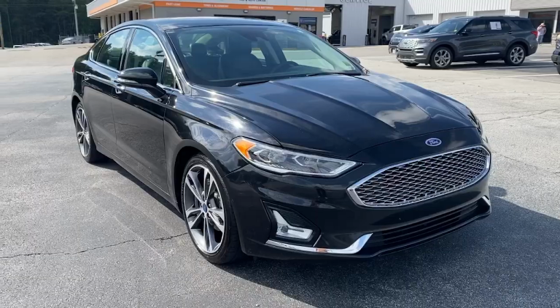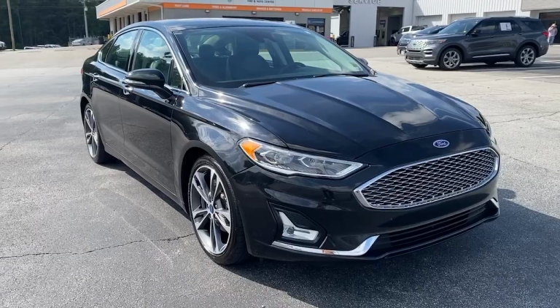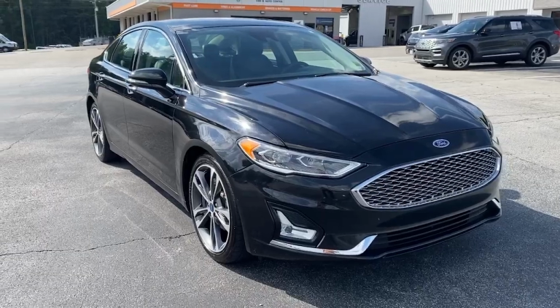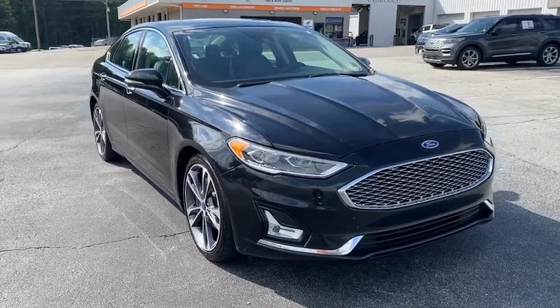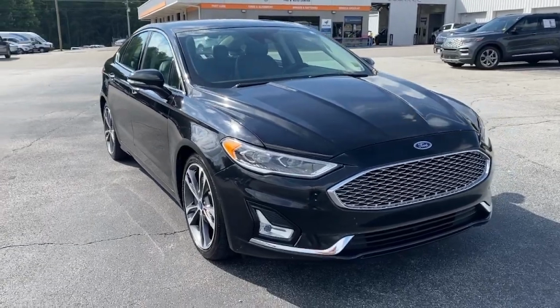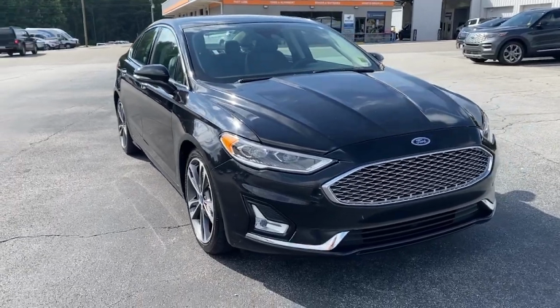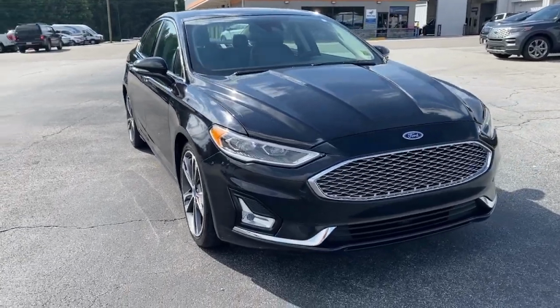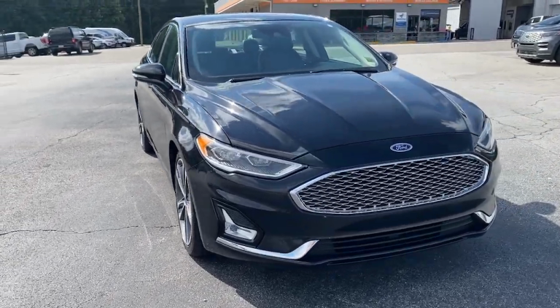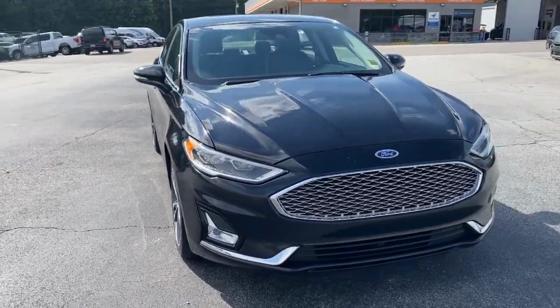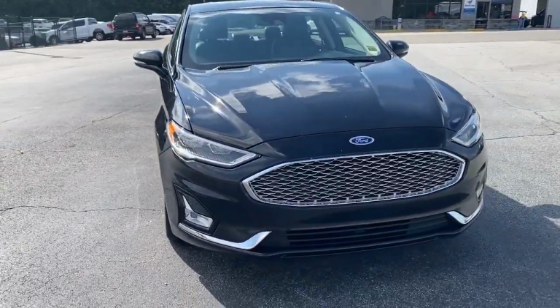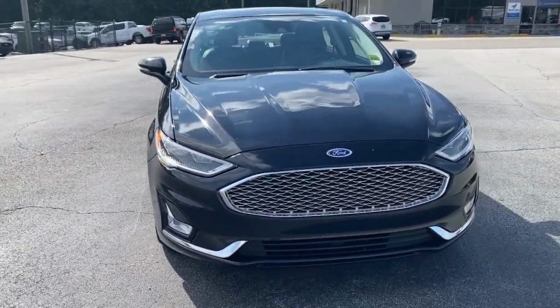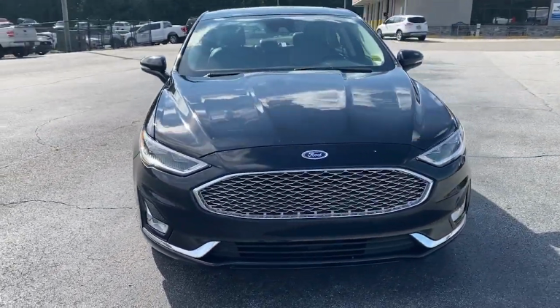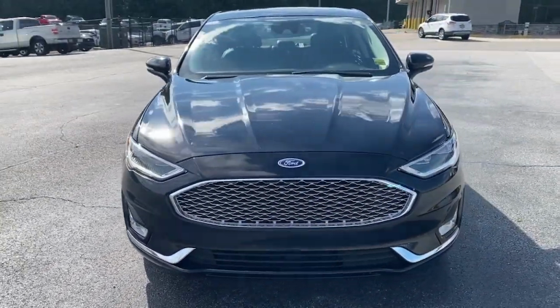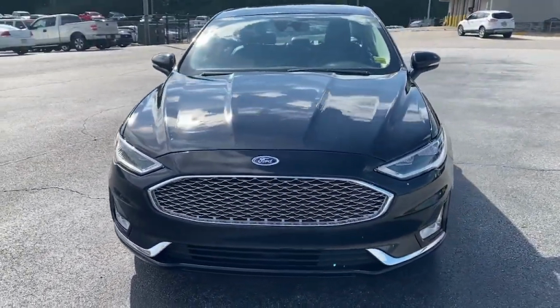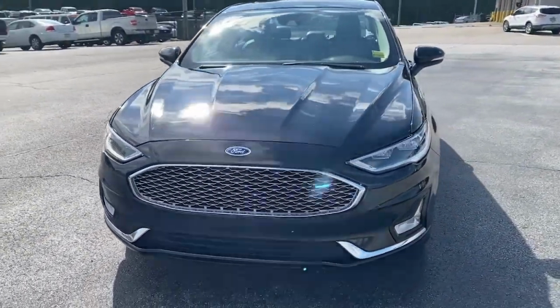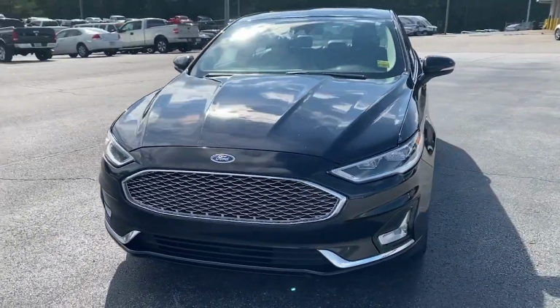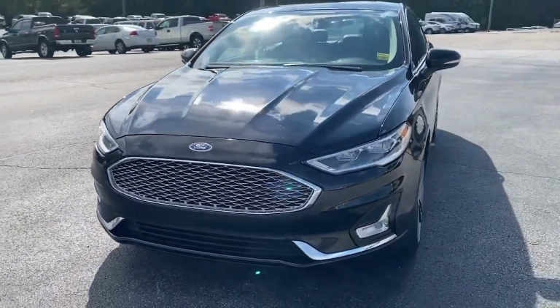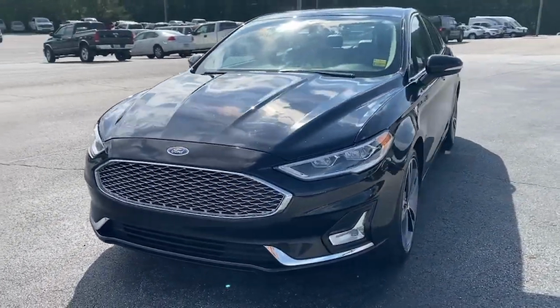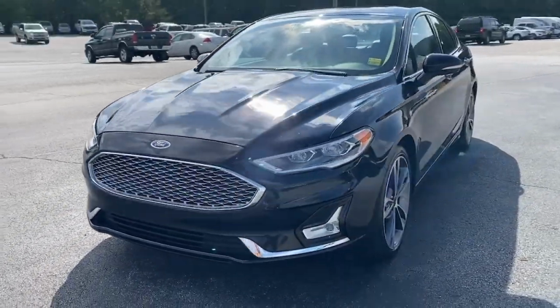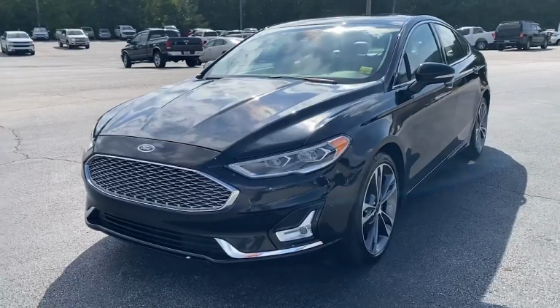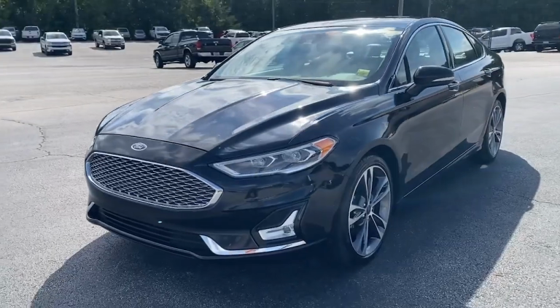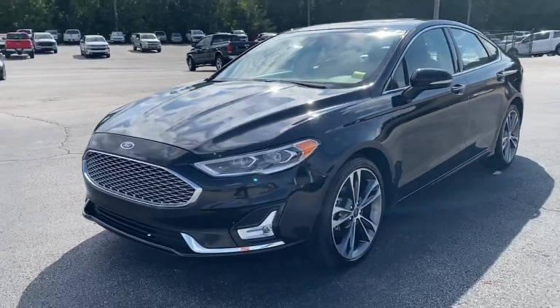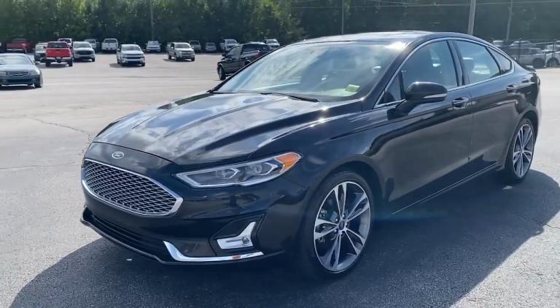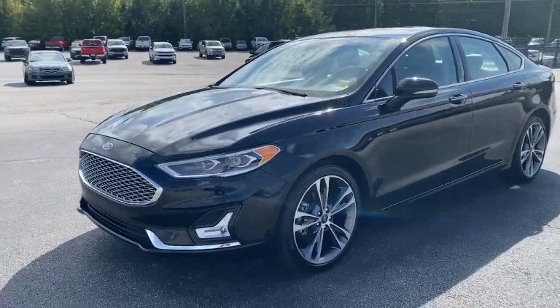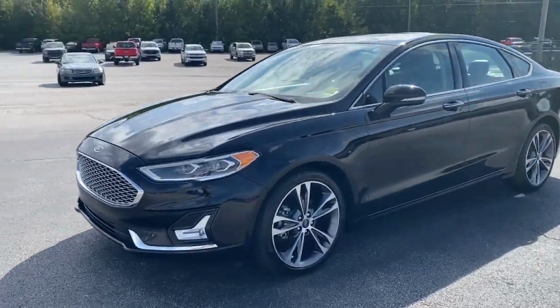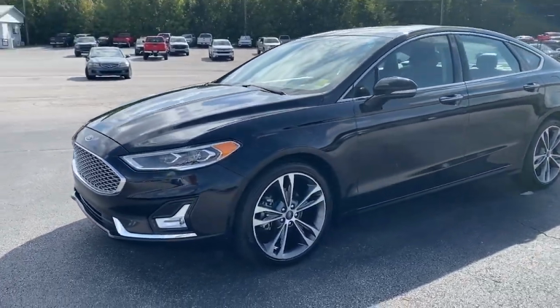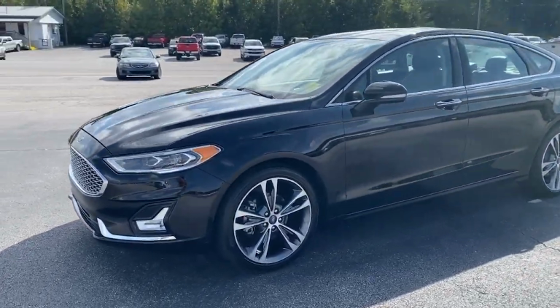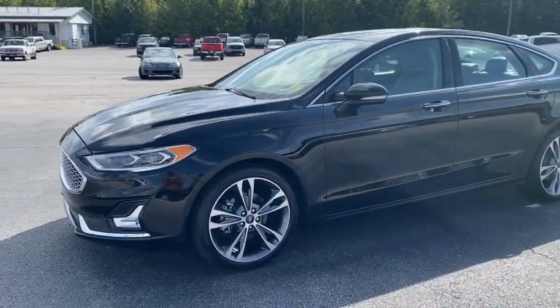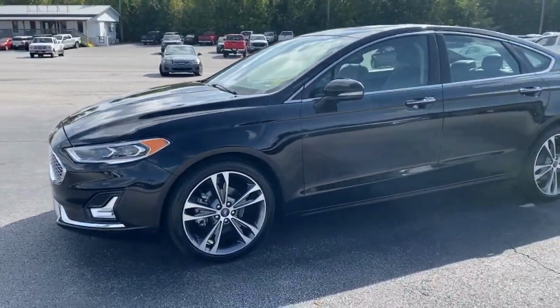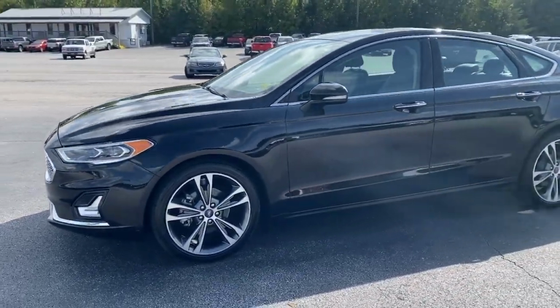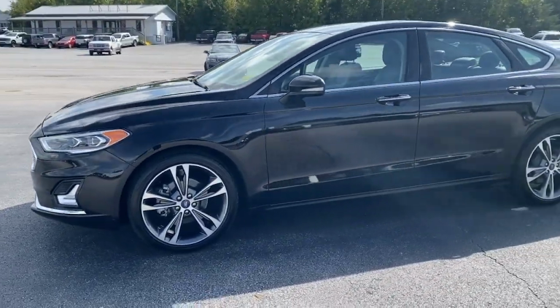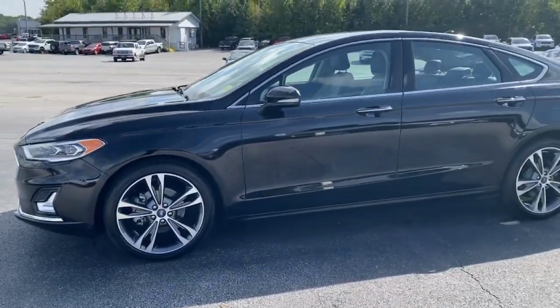Enjoy the view of this 2020 Ford Fusion. This vehicle is an outstanding buy with fewer than 80,000 miles on the odometer.